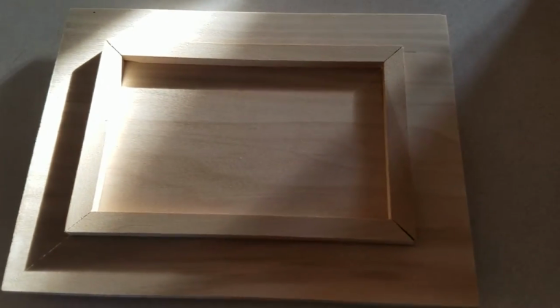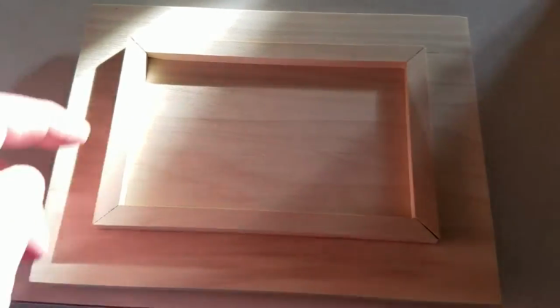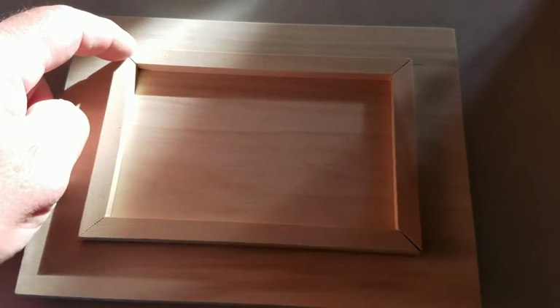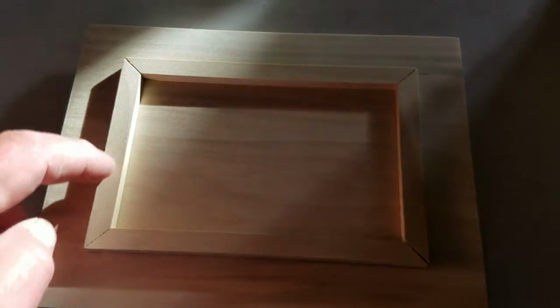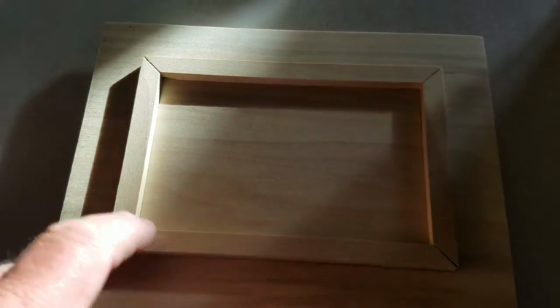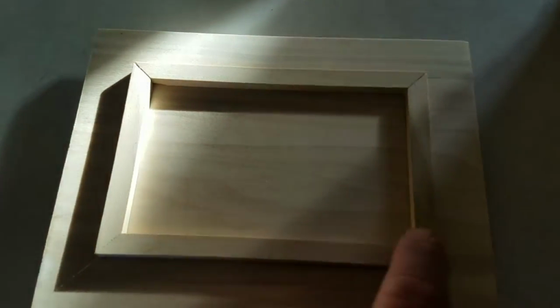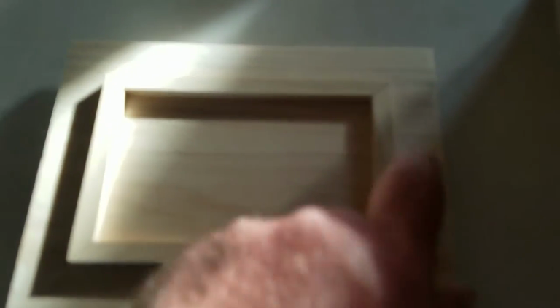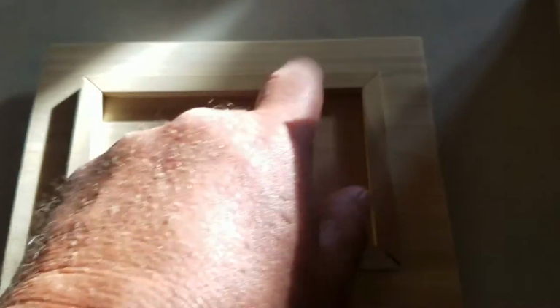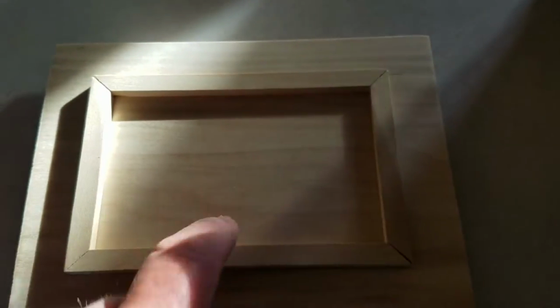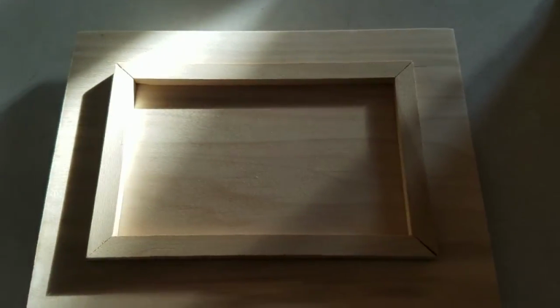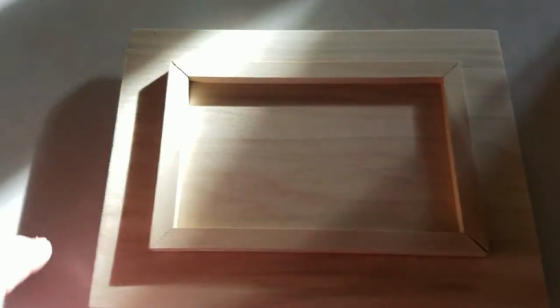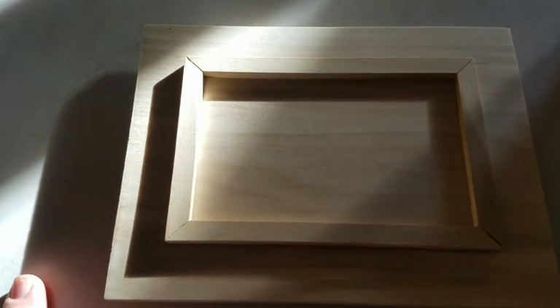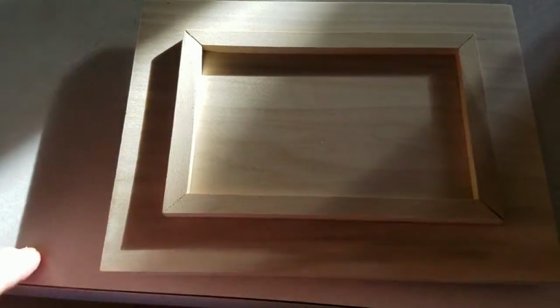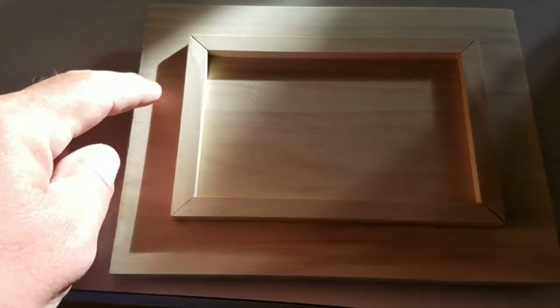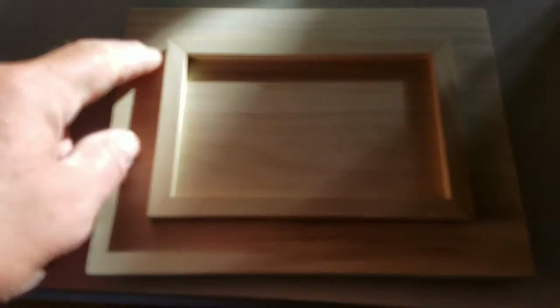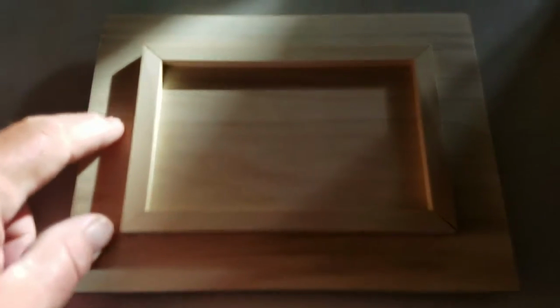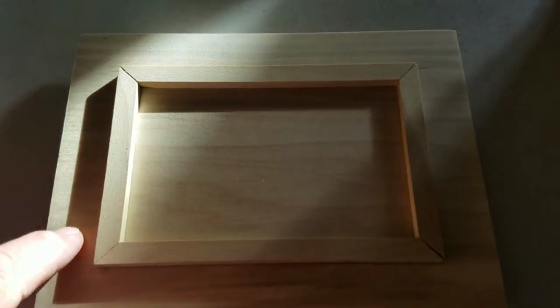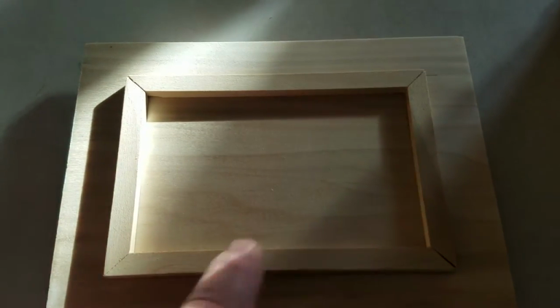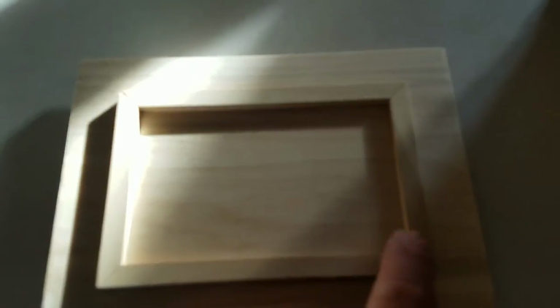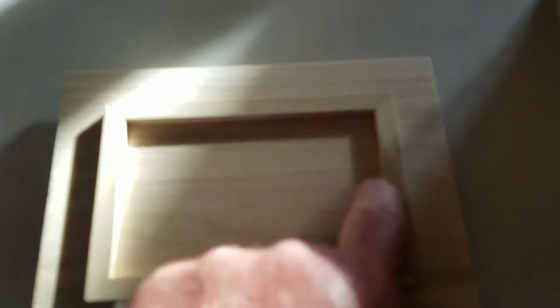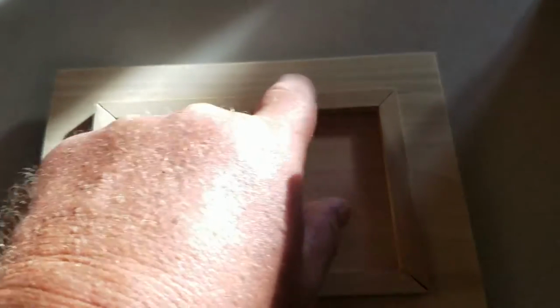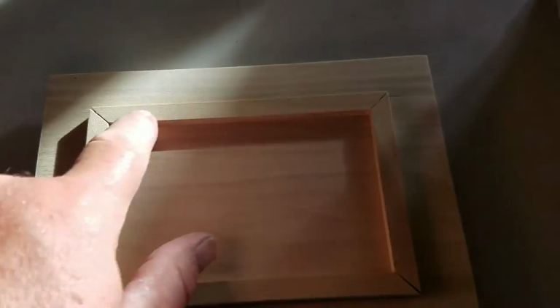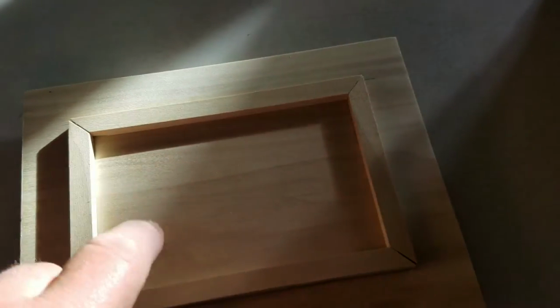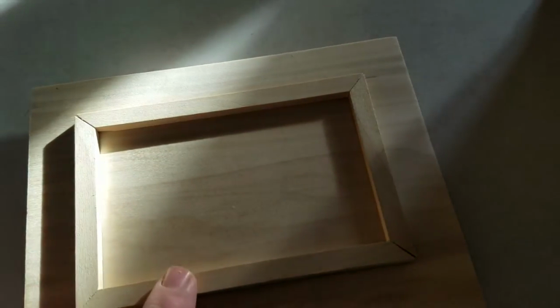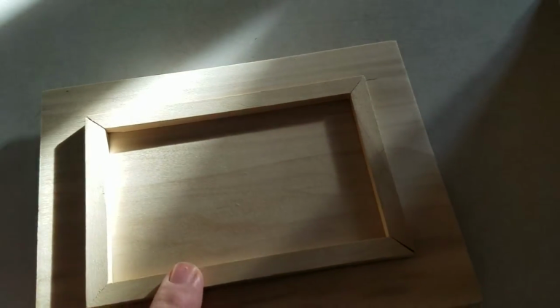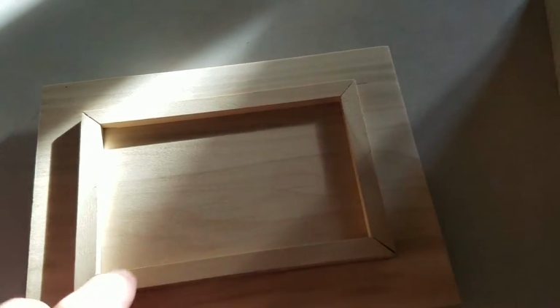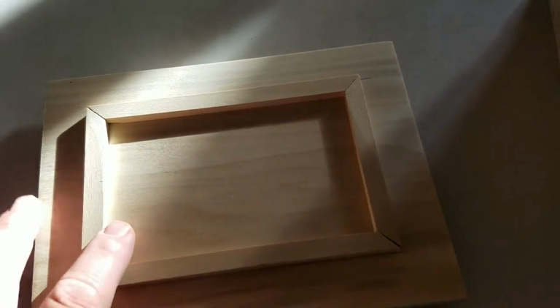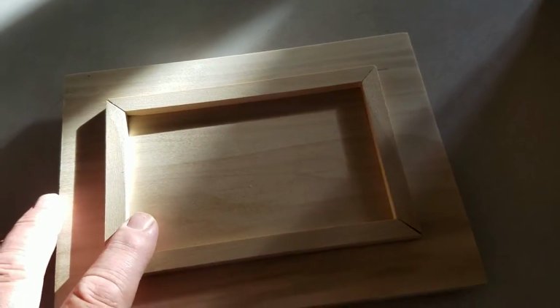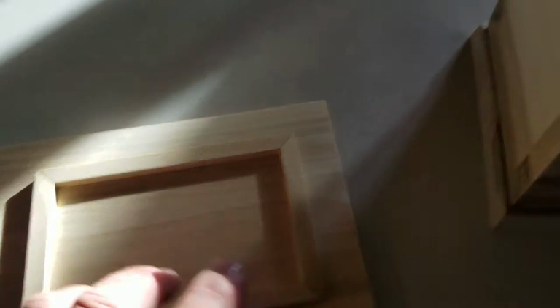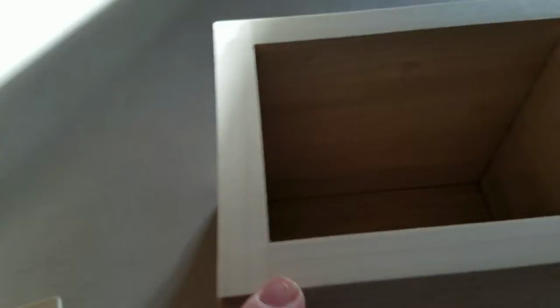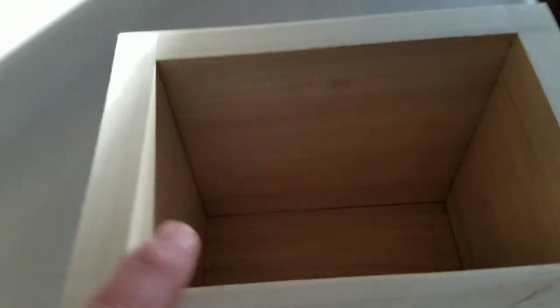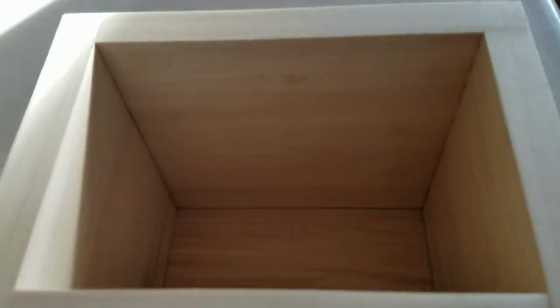If I were to do it over again, I think I would just box that in. I usually just take and glue a complete piece of wood on this size, and that would fit inside of here.